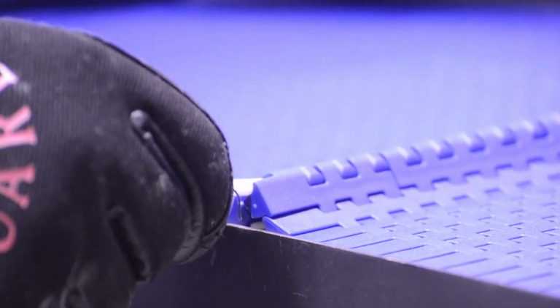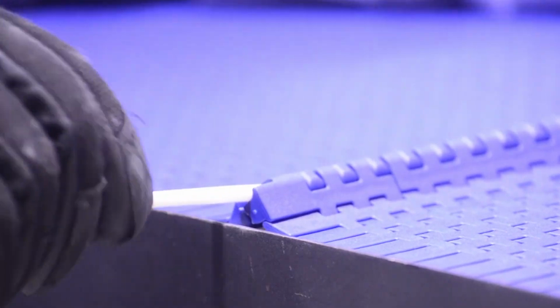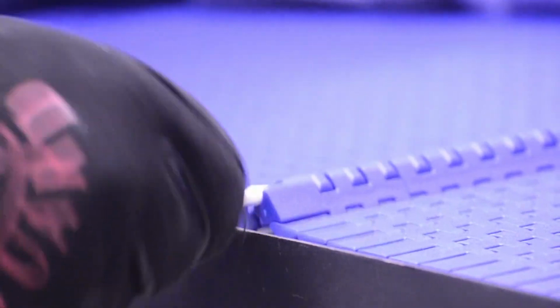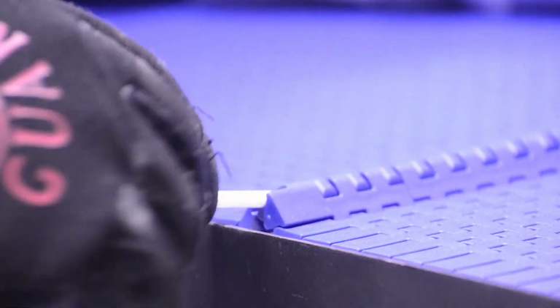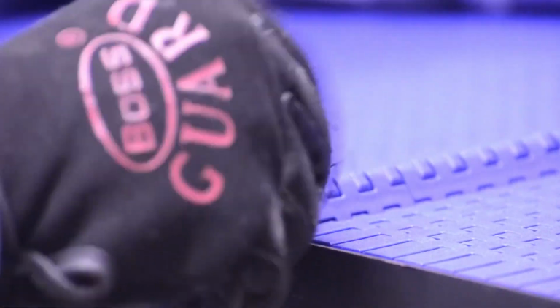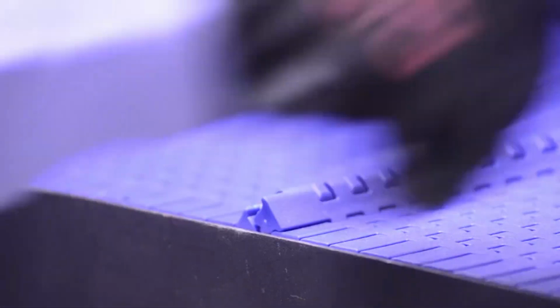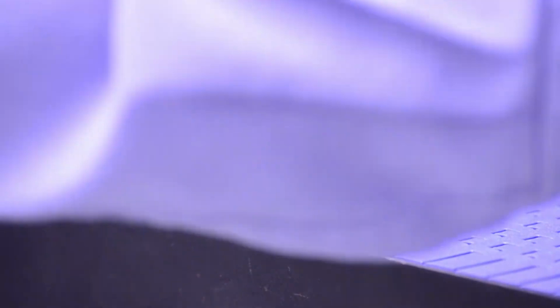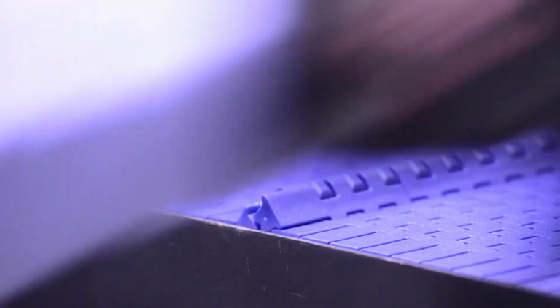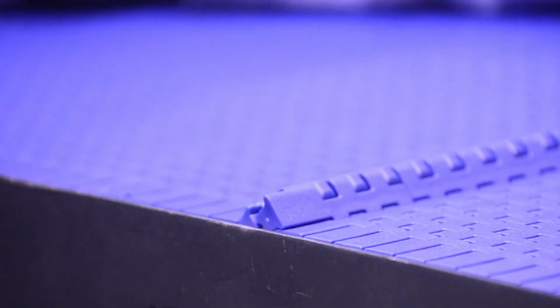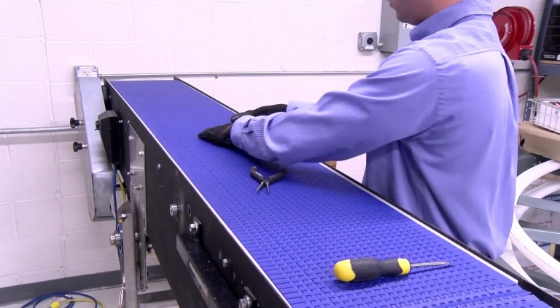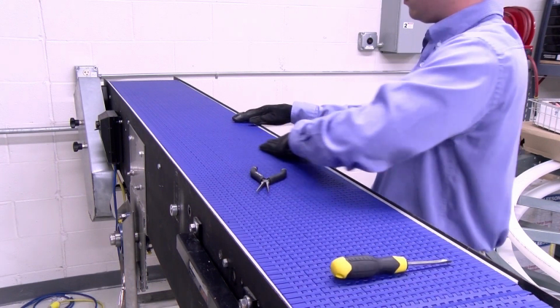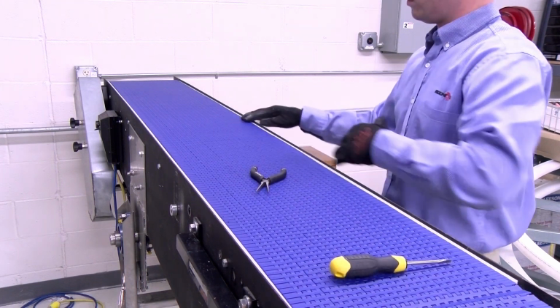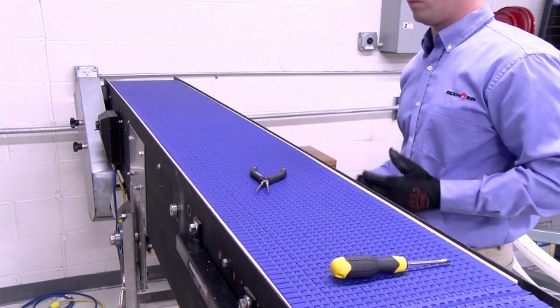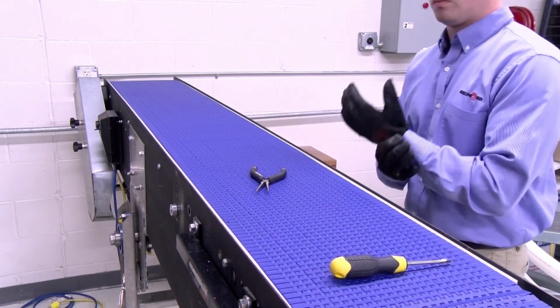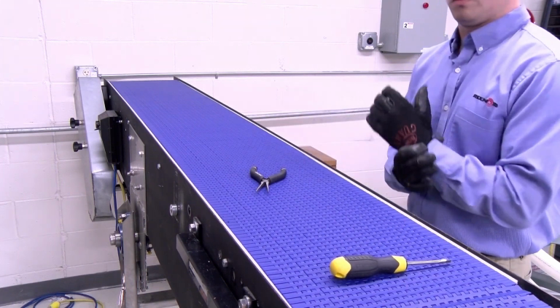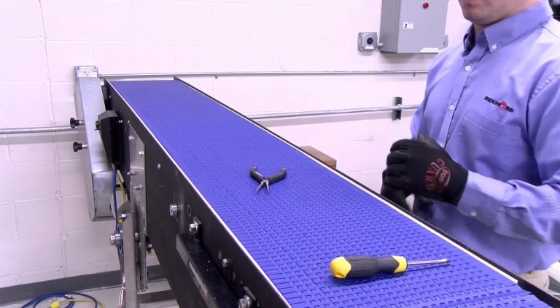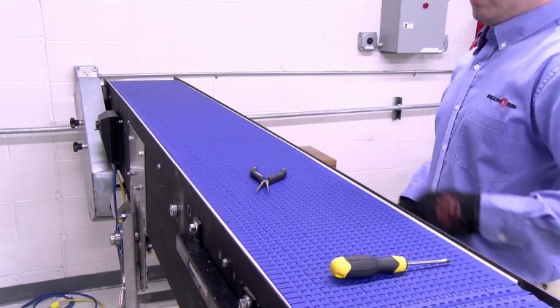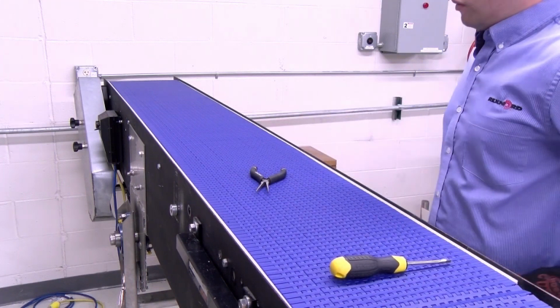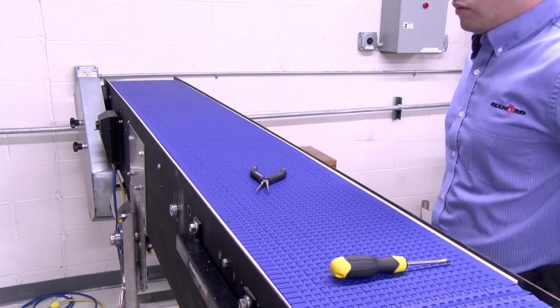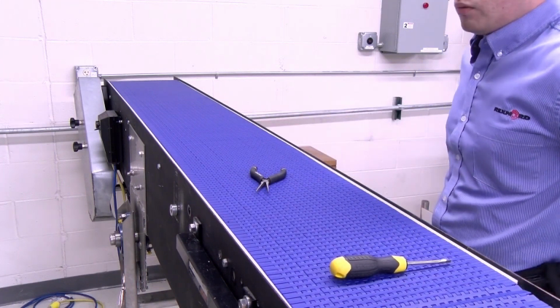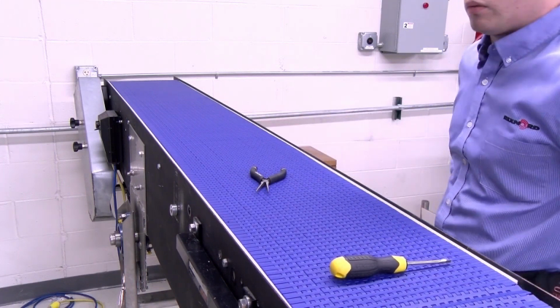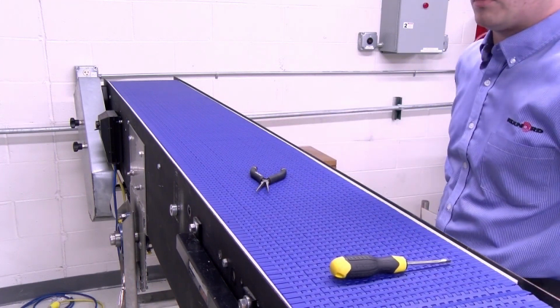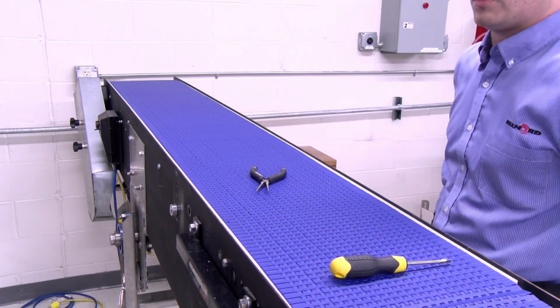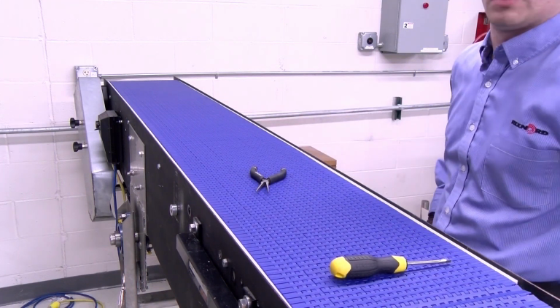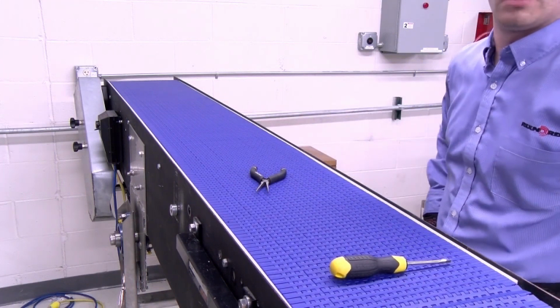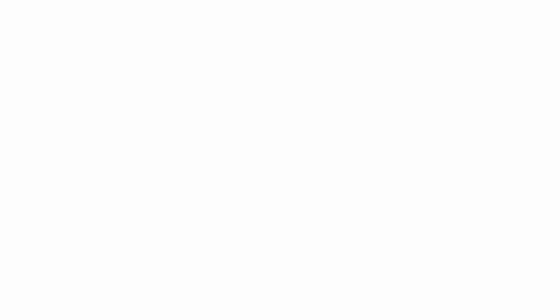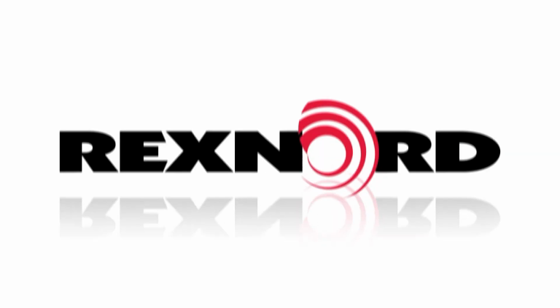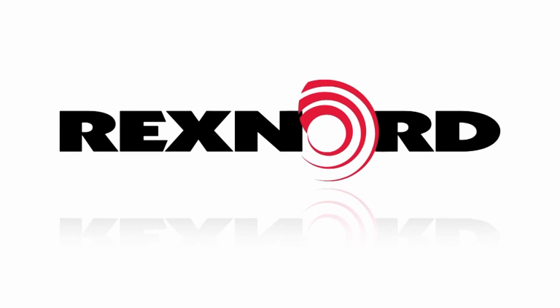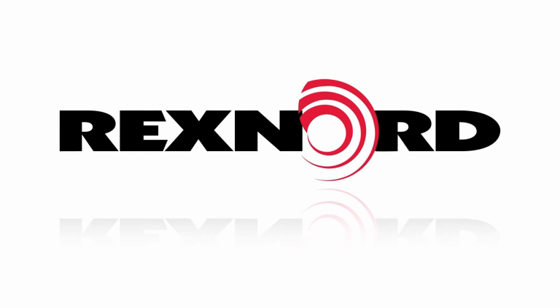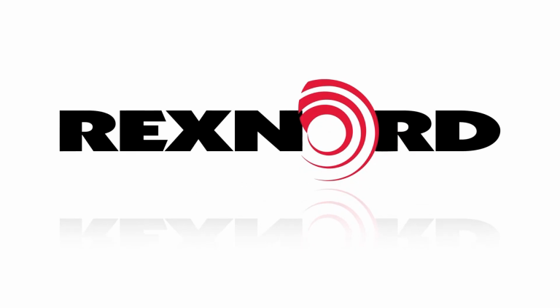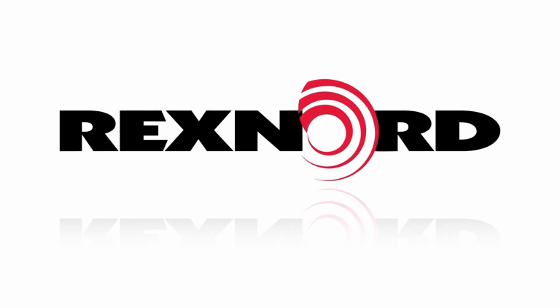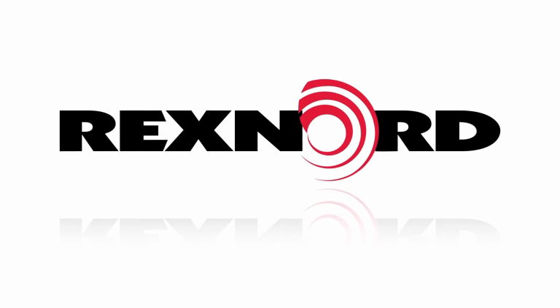The Rexnord 590 Cleantop Belt is designed for easy maintenance with a single reusable pin that is accessible from both sides of the belt.